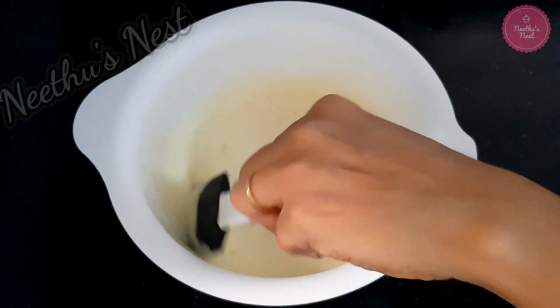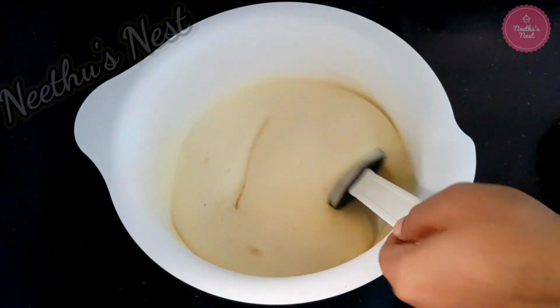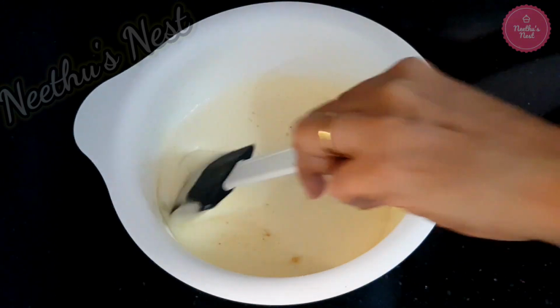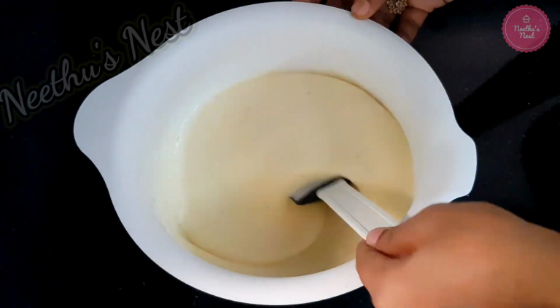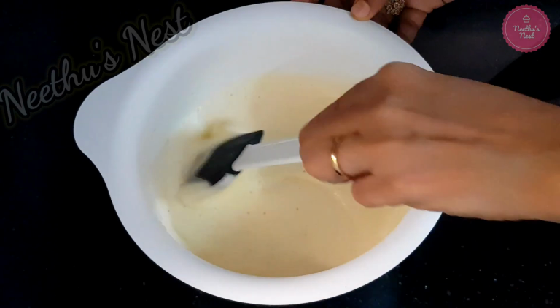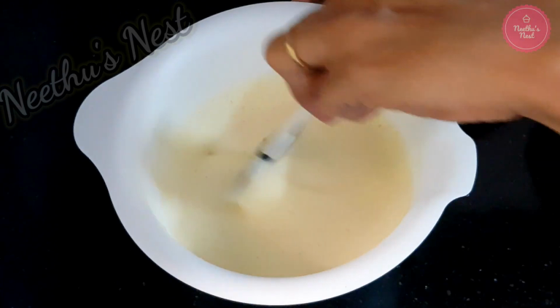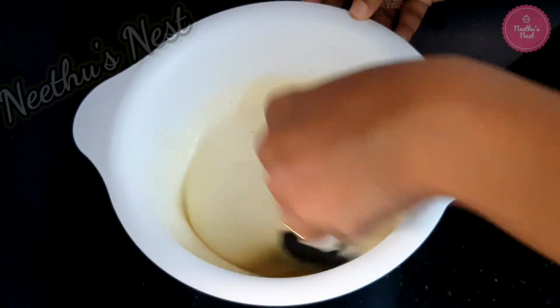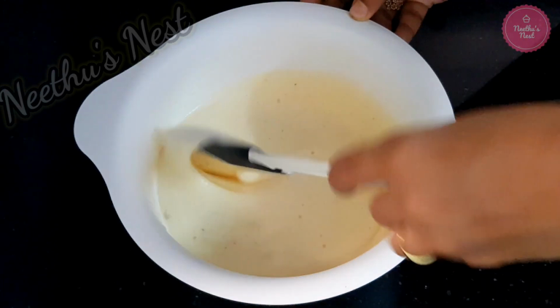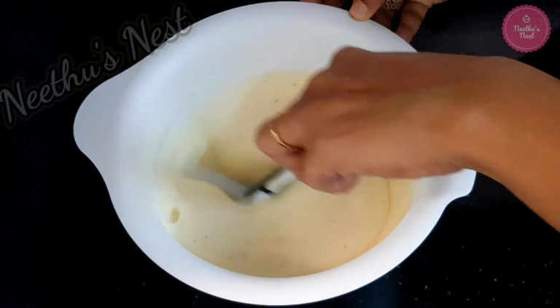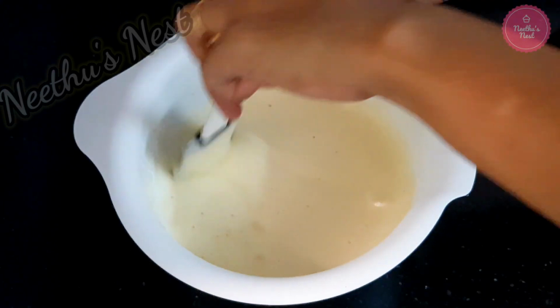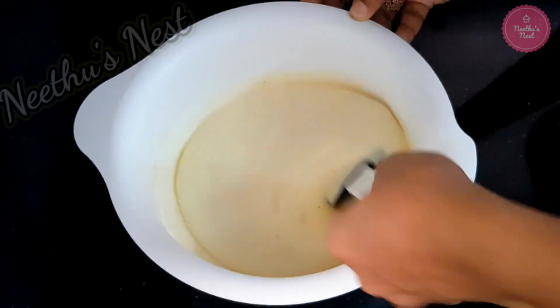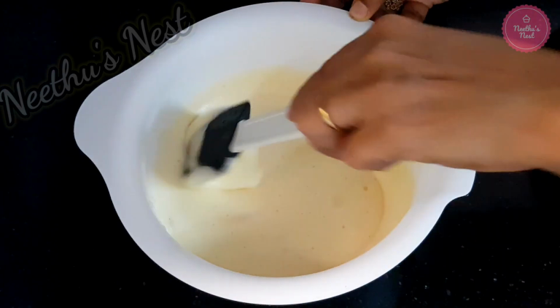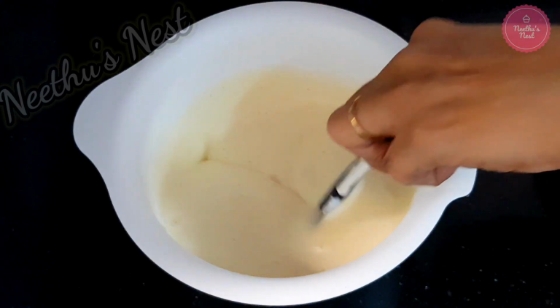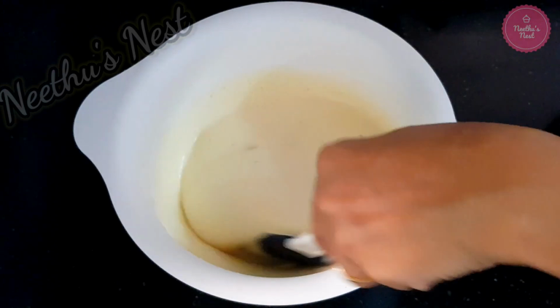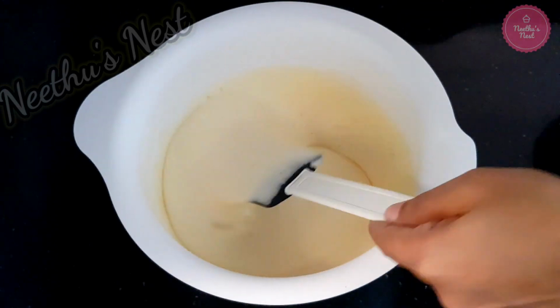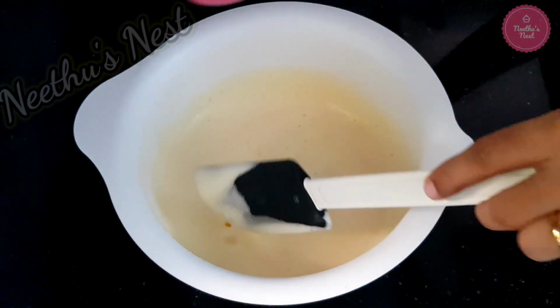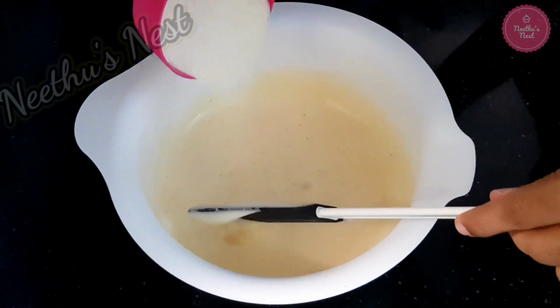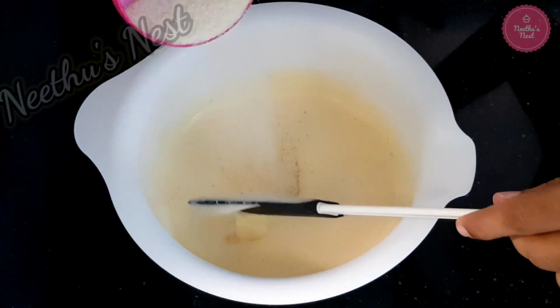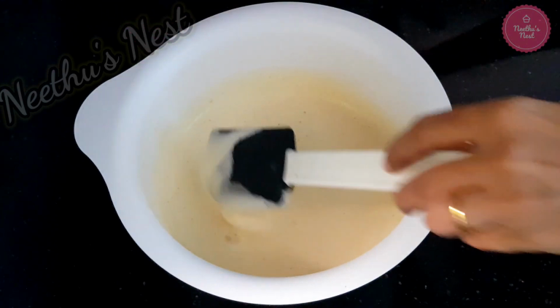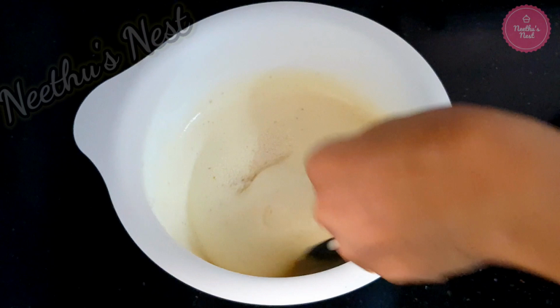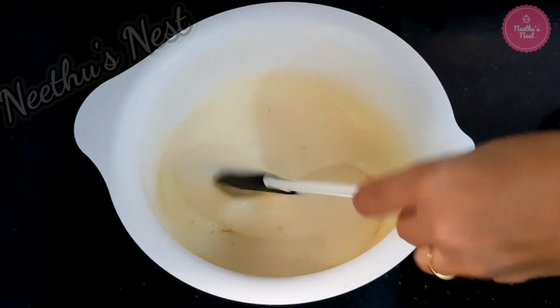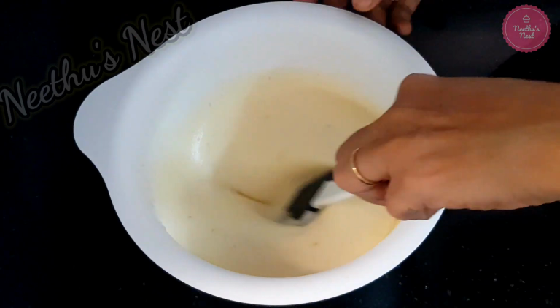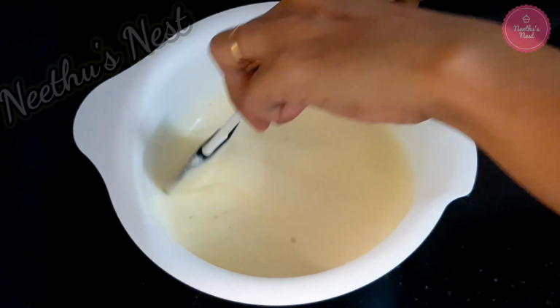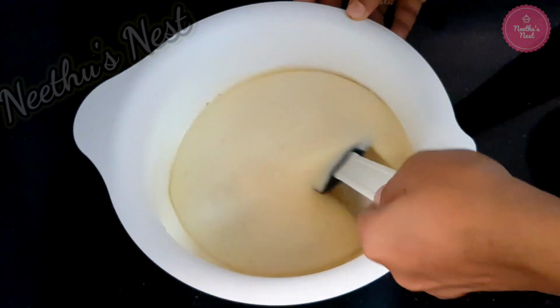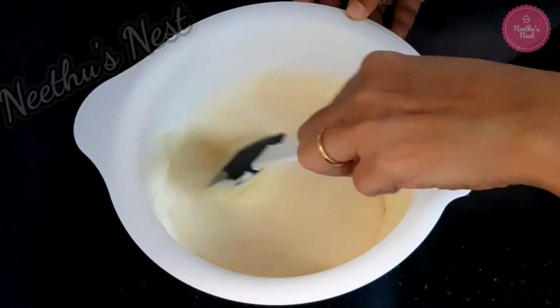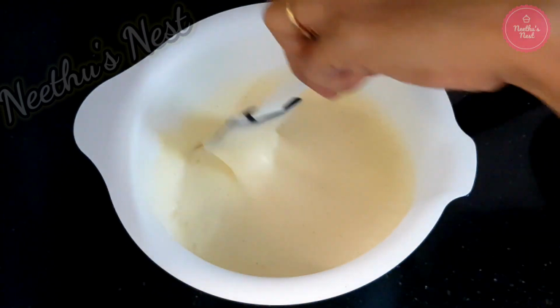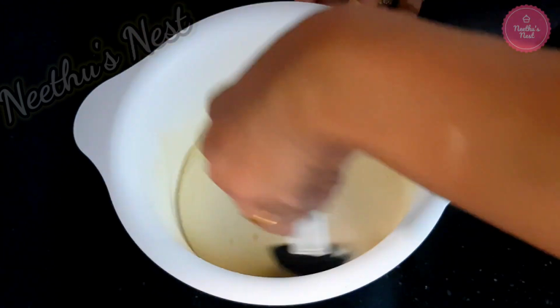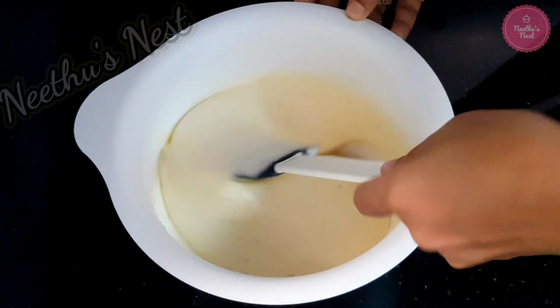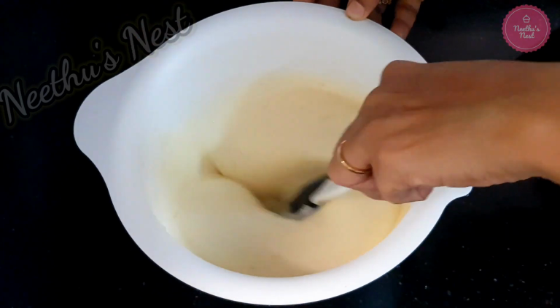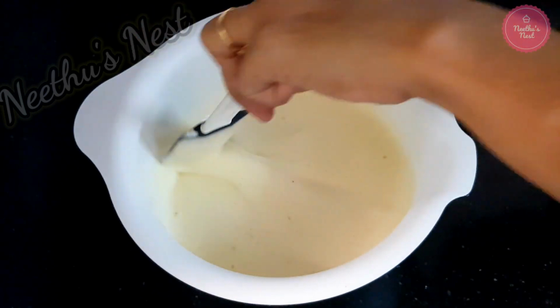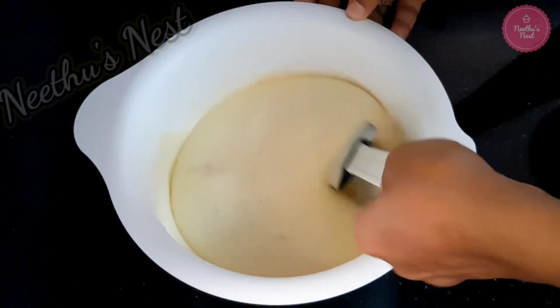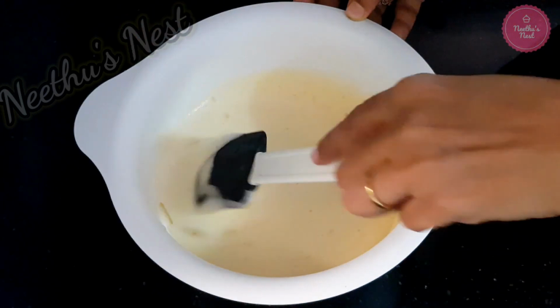Fold it using the cut and fold method. Doing this will make the cake soft.